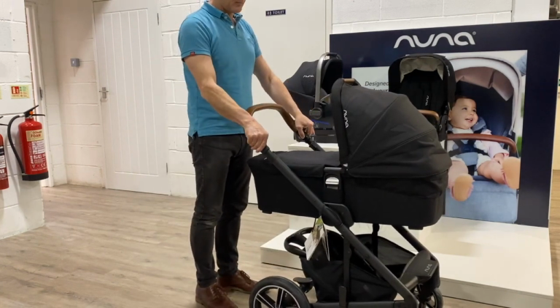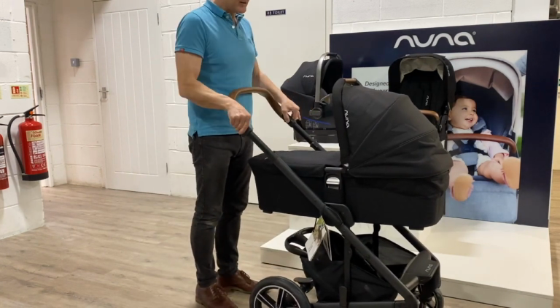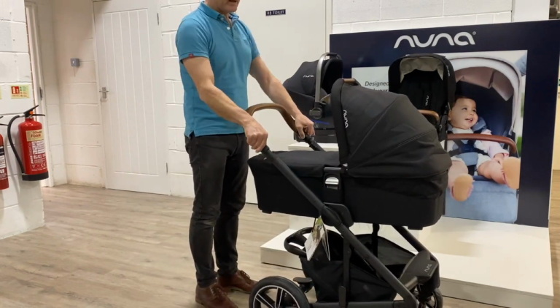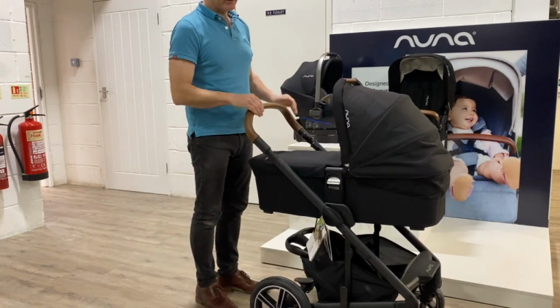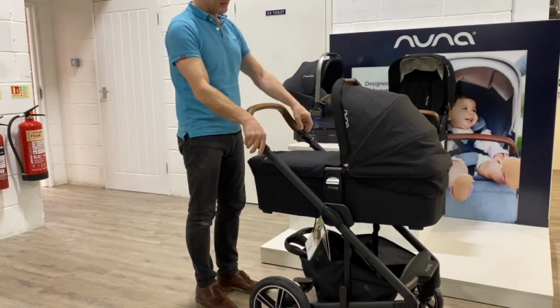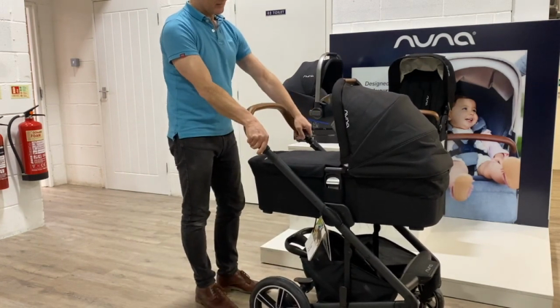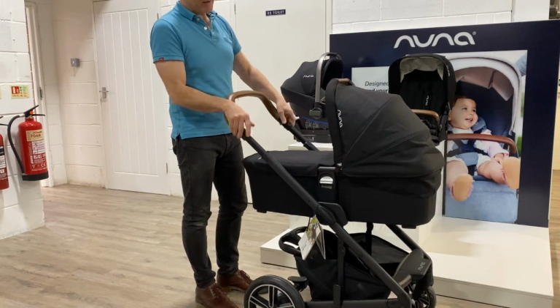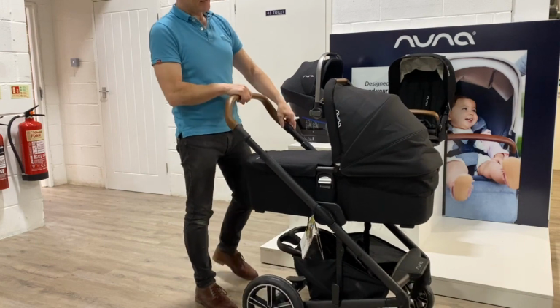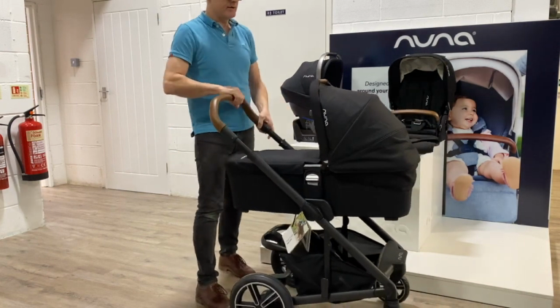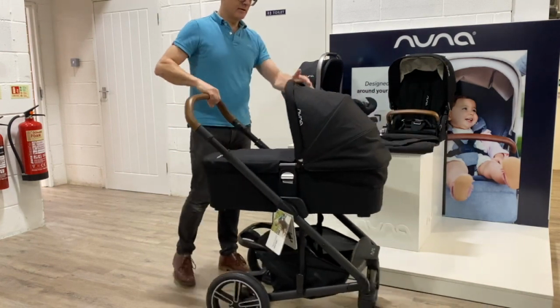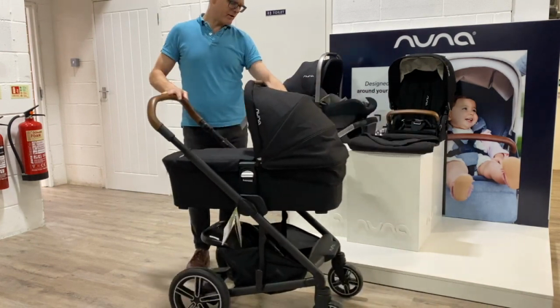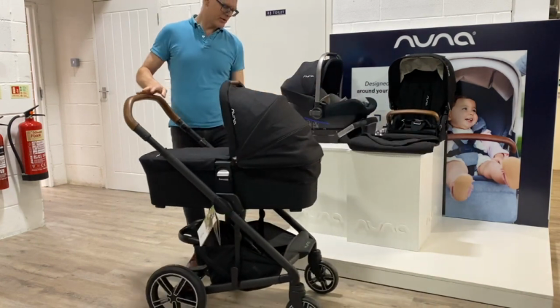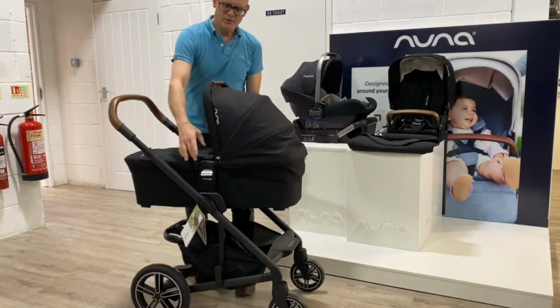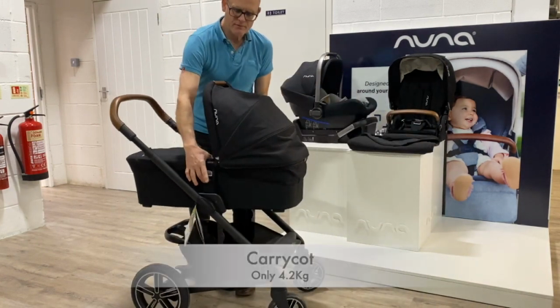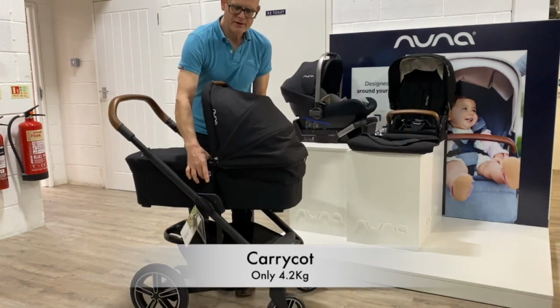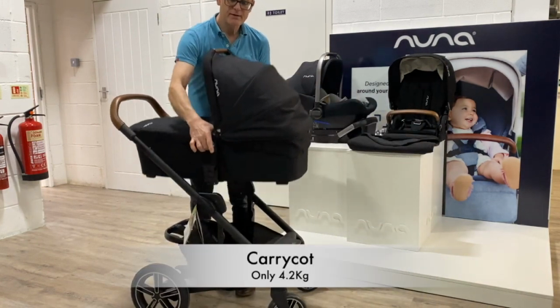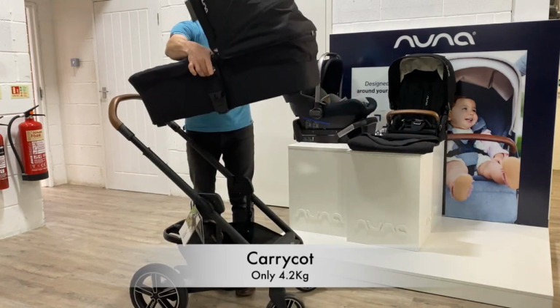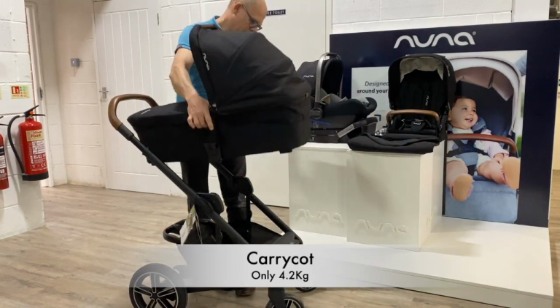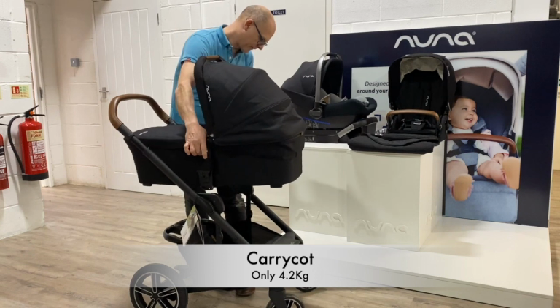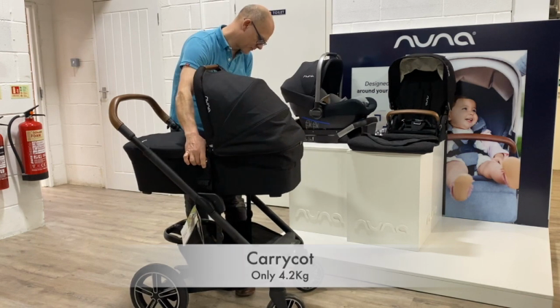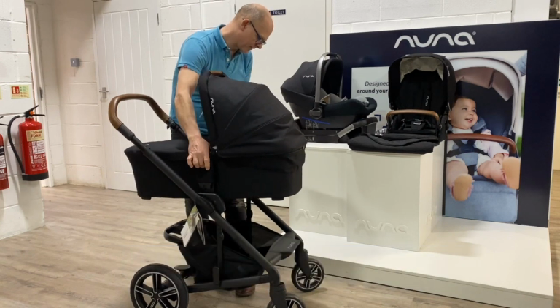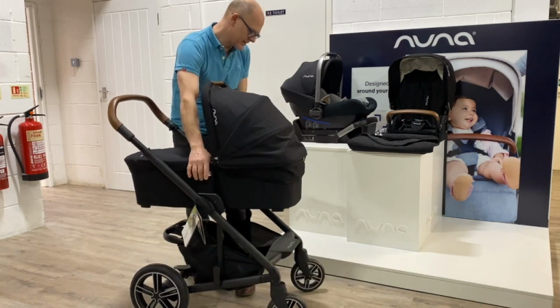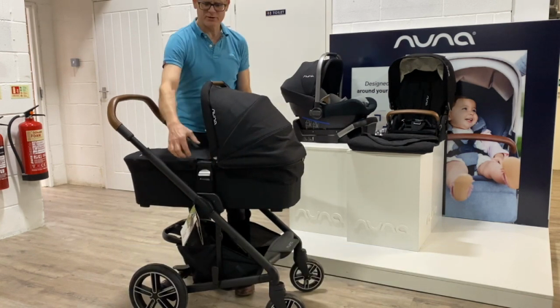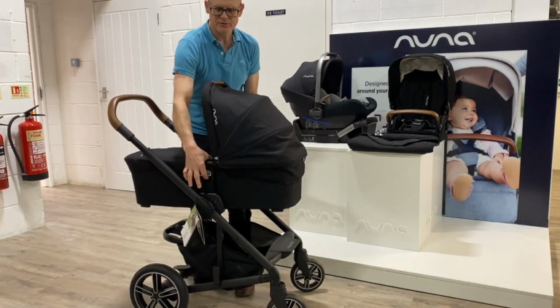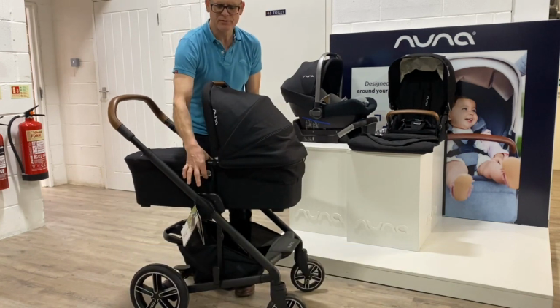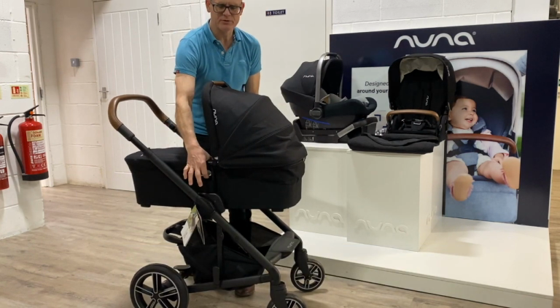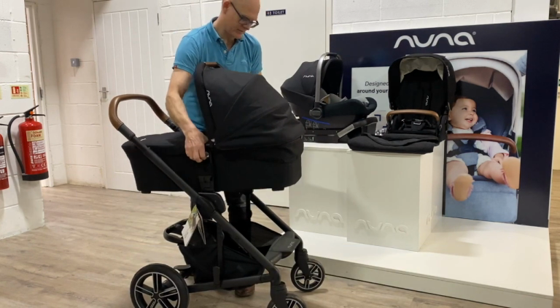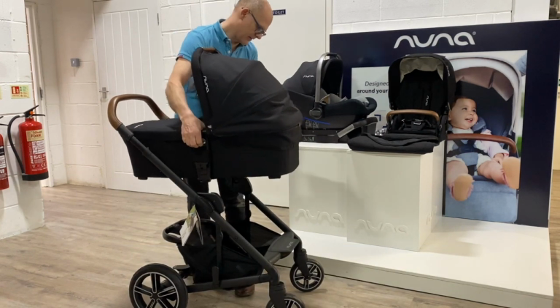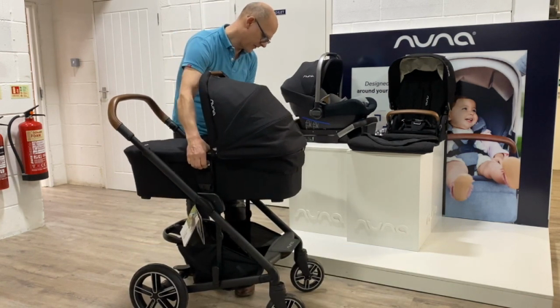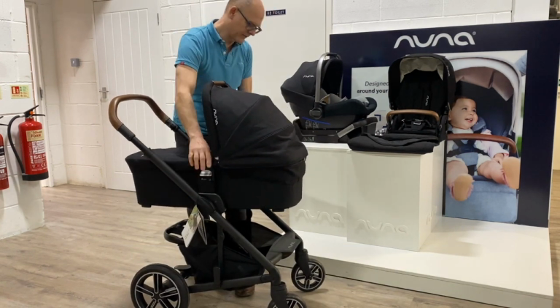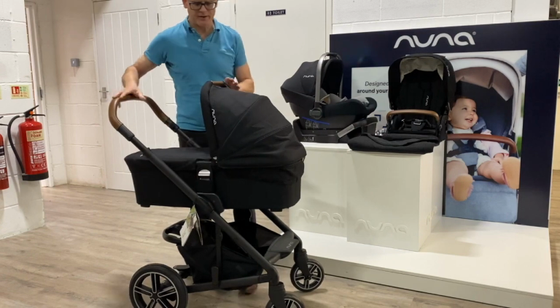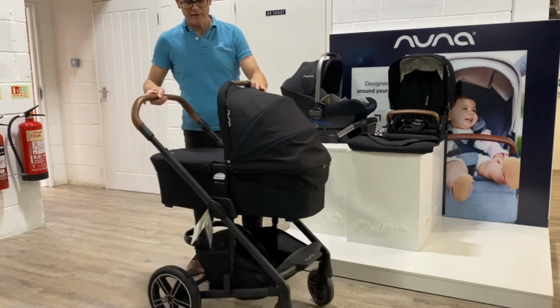Here we have it with the carry cot. Very, very easy to lift on and off — must be one of the easiest ones around. Just two little buttons to lift it on and off.